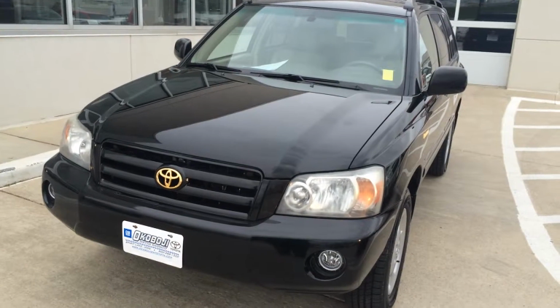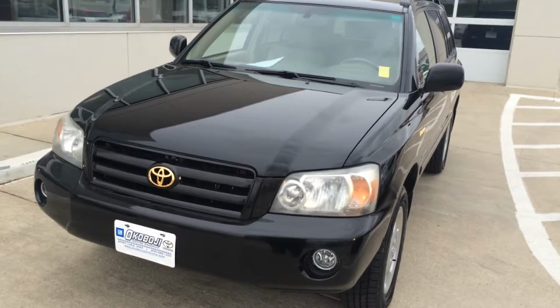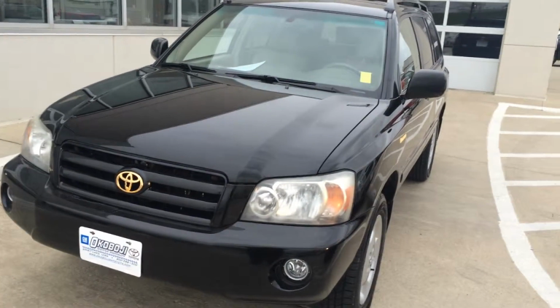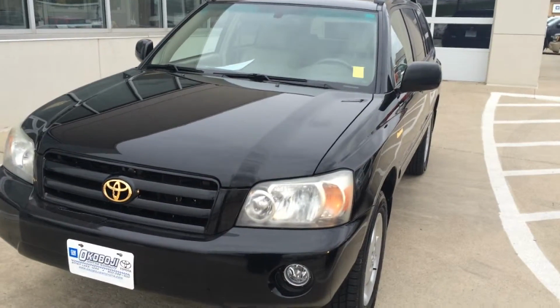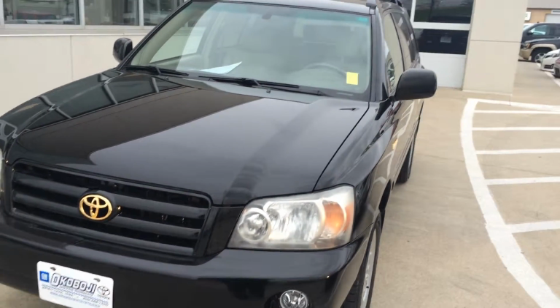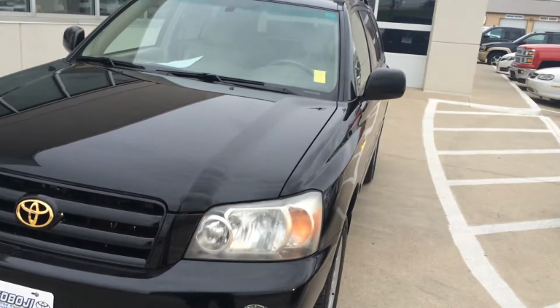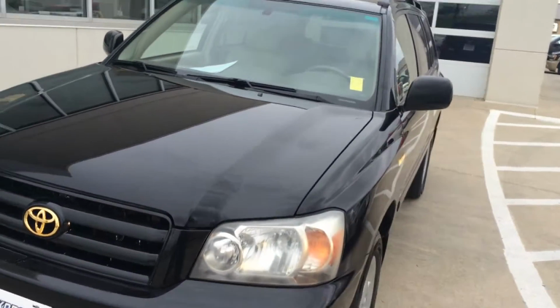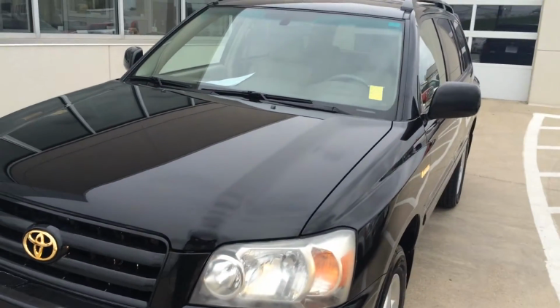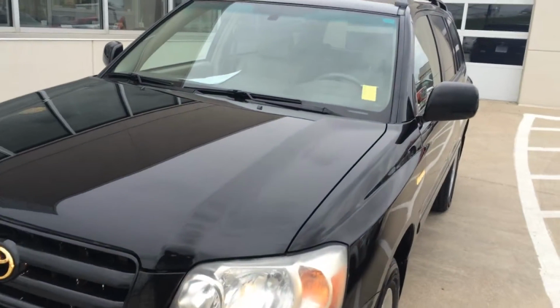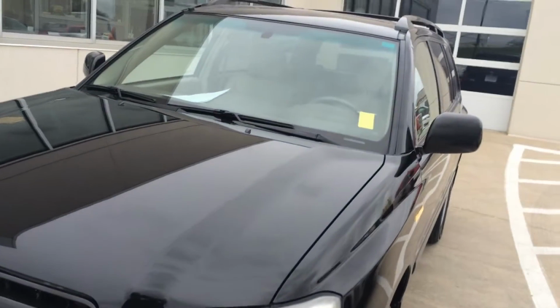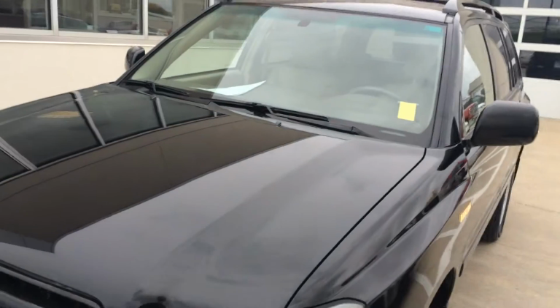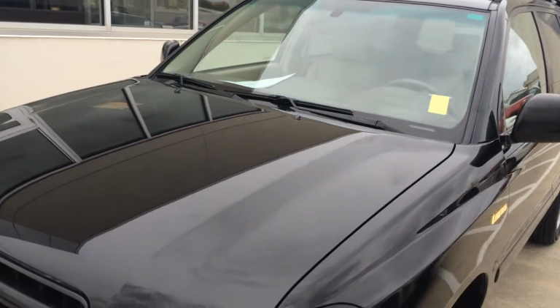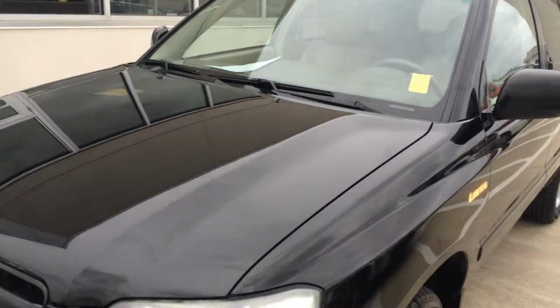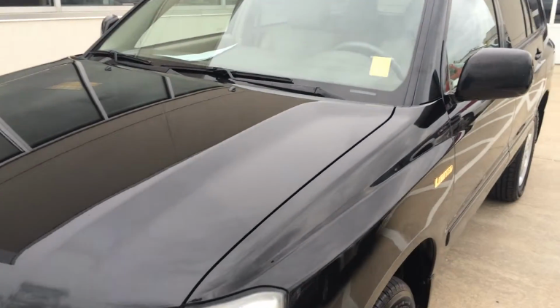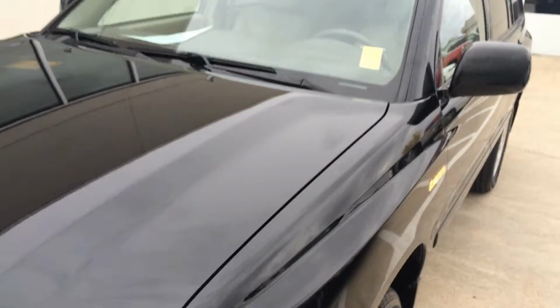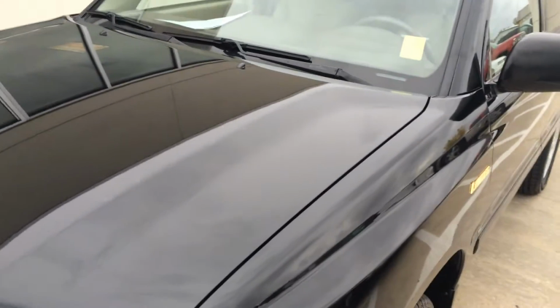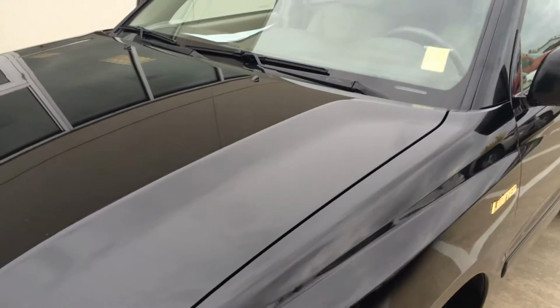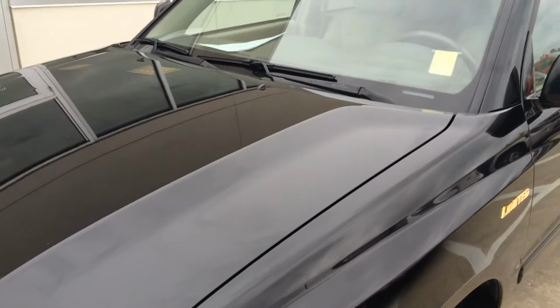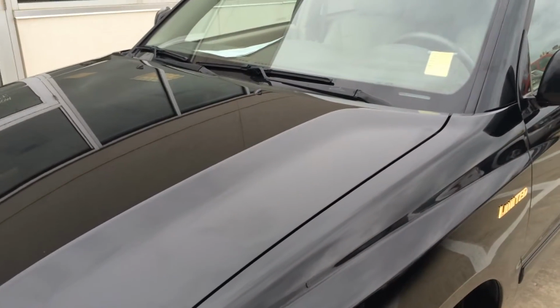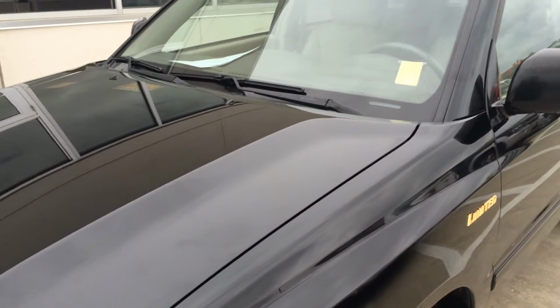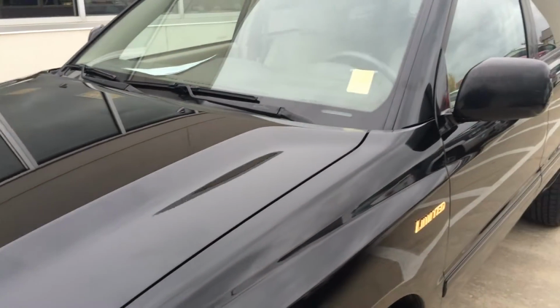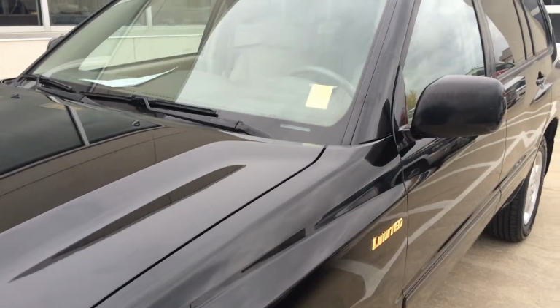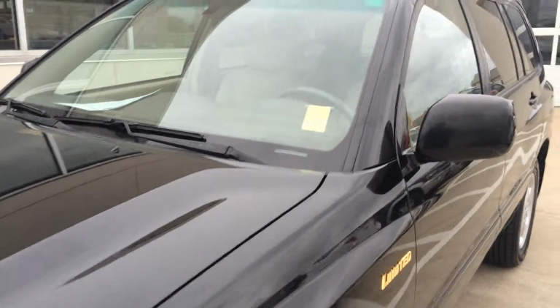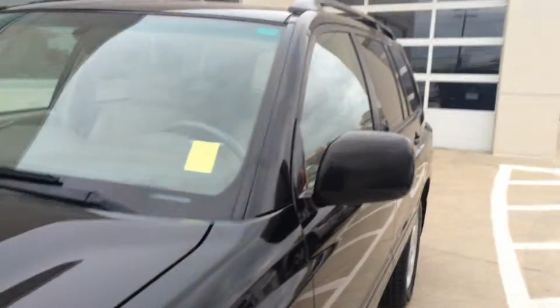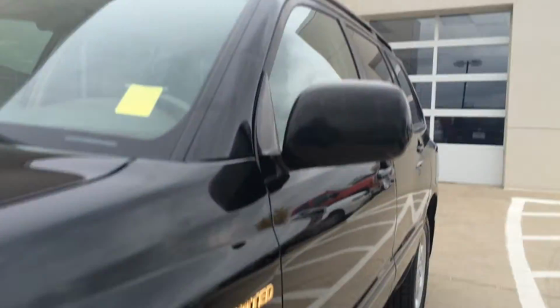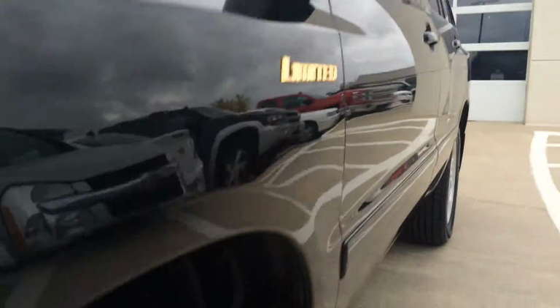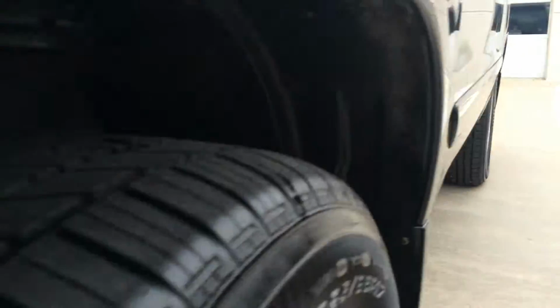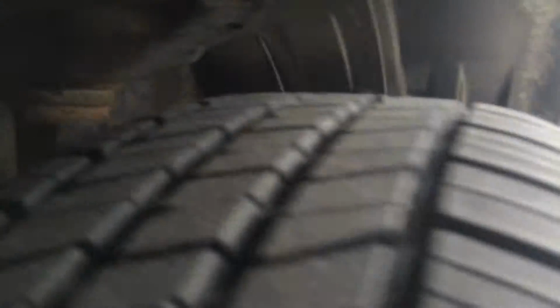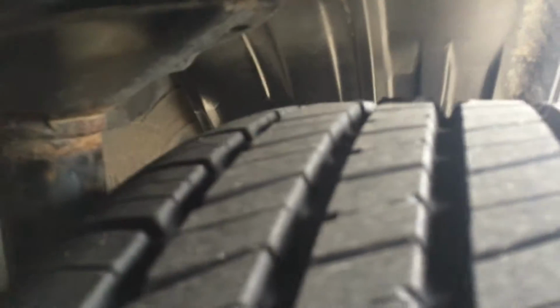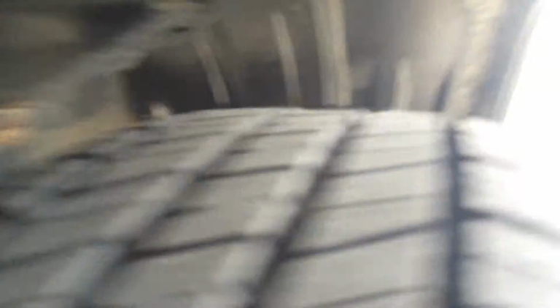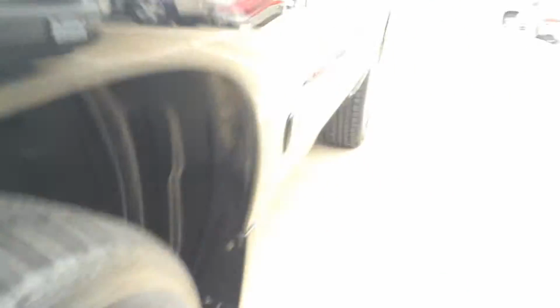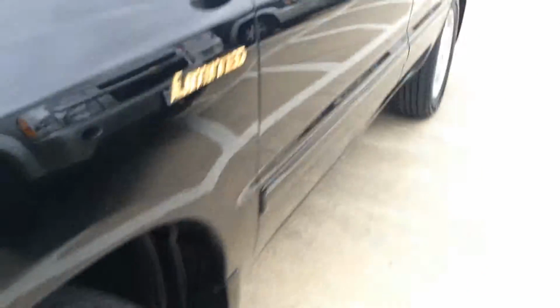Hi, this is Brian with Lord of OGGM Toyota in Spirit Lake, Iowa. We've got a 2004 Toyota Highlander Limited with a 3.3L engine, automatic transmission, and 17-inch tires that look like they're in great shape.